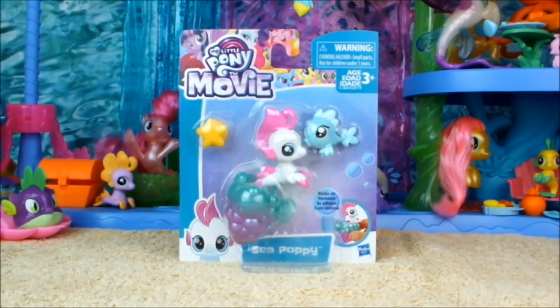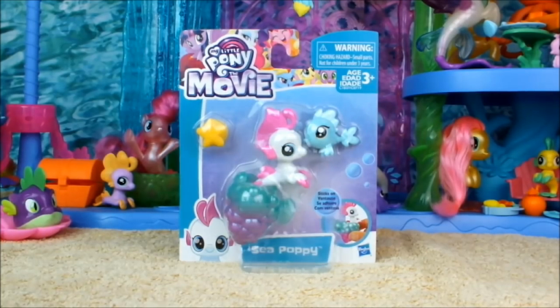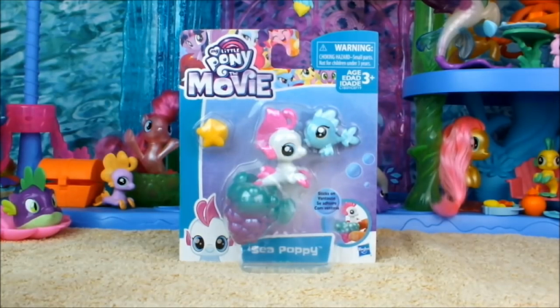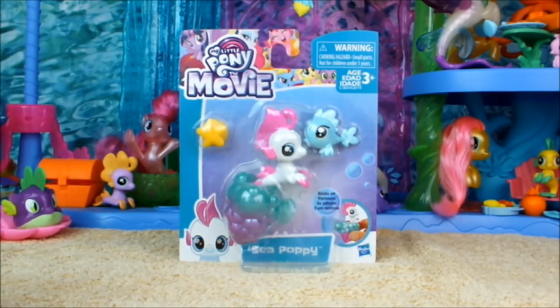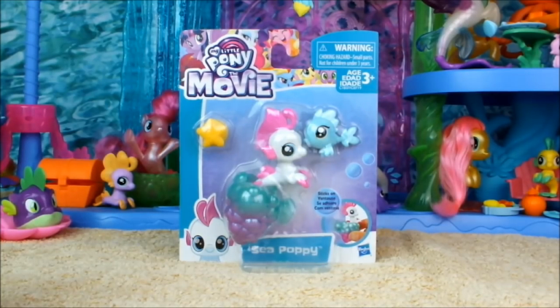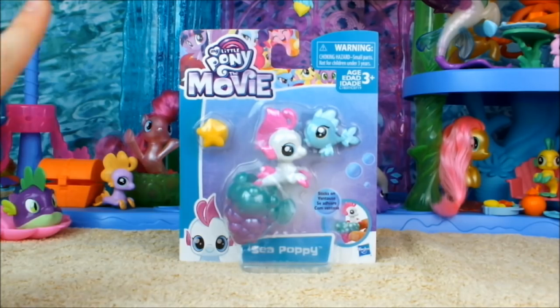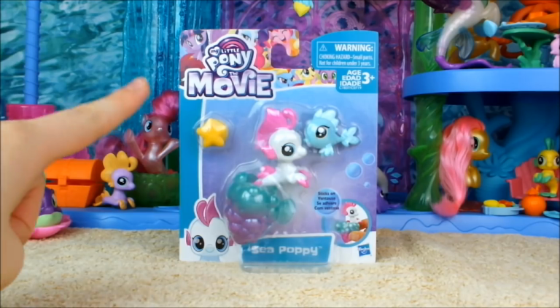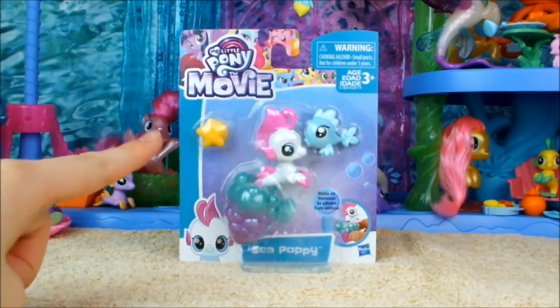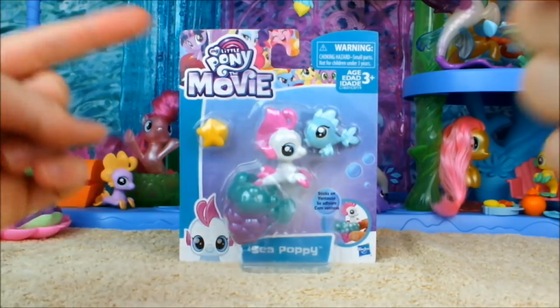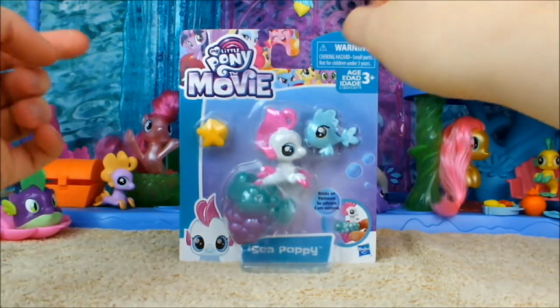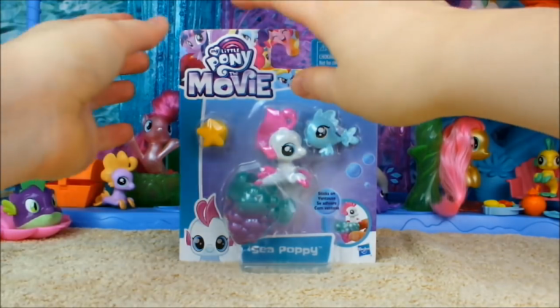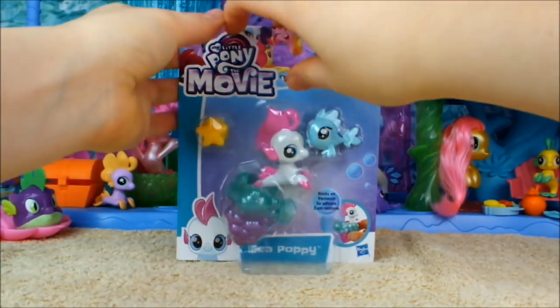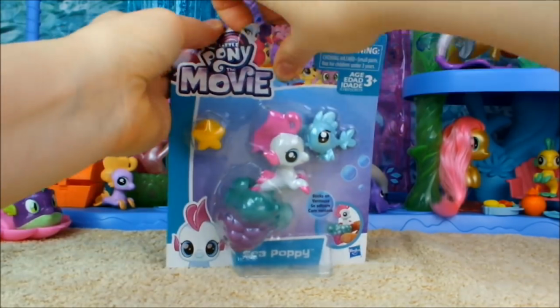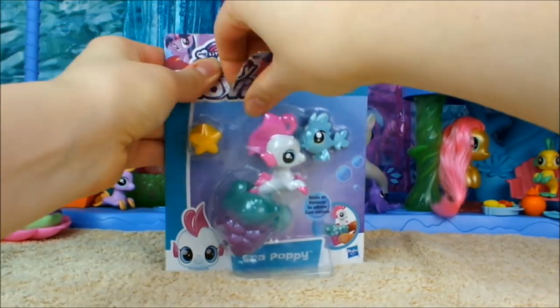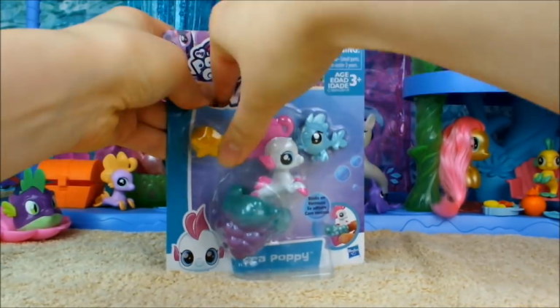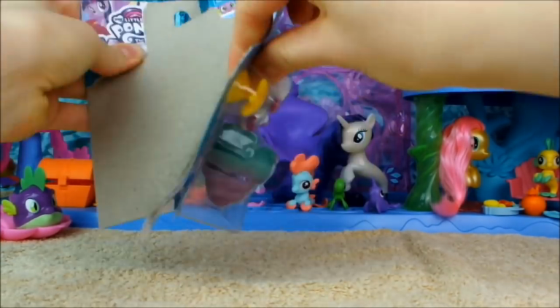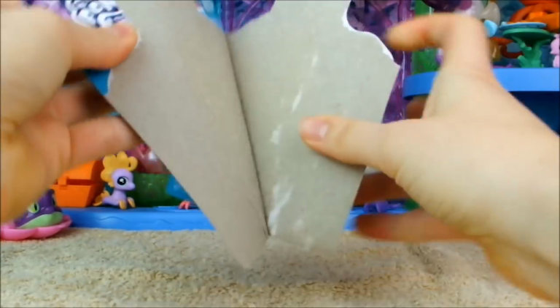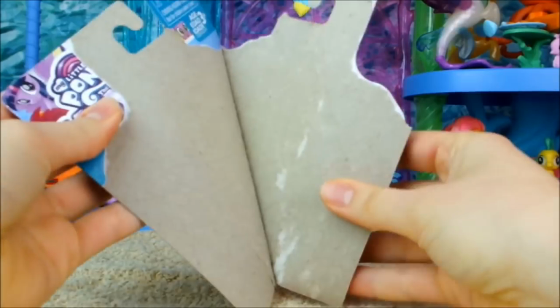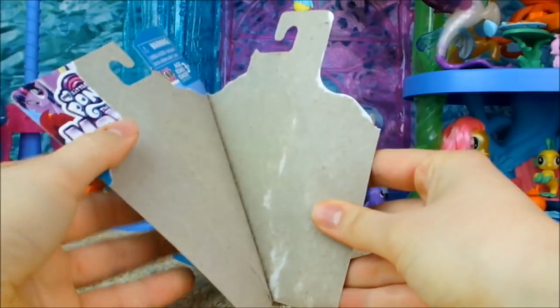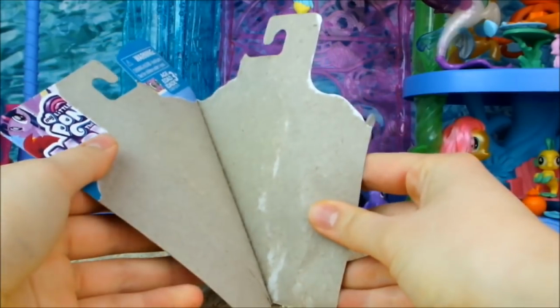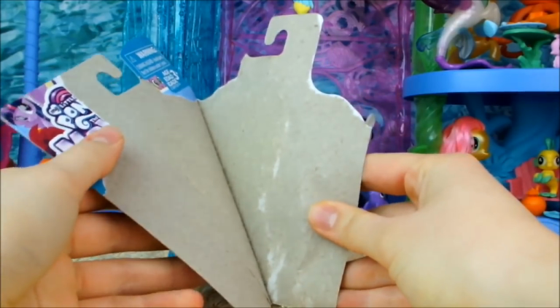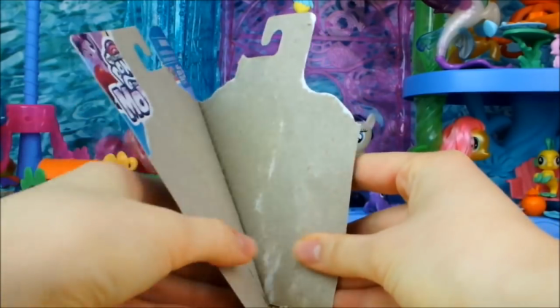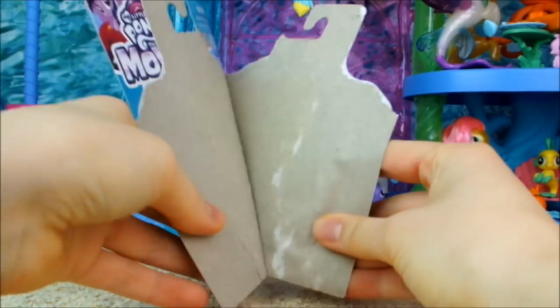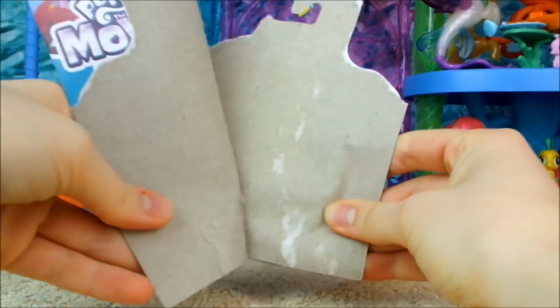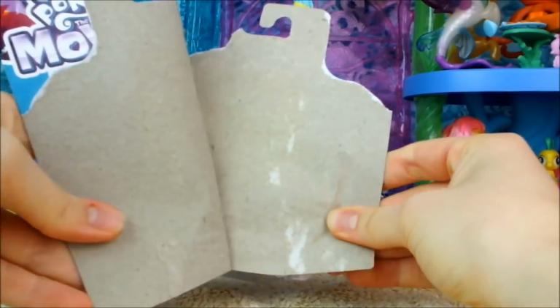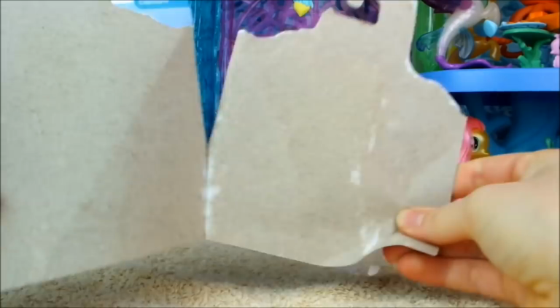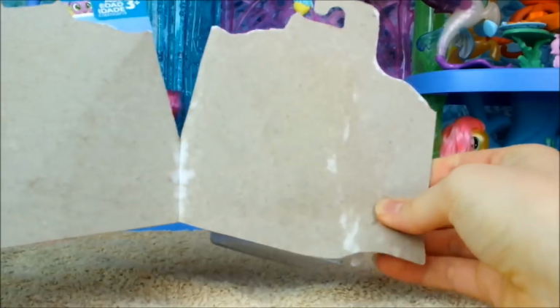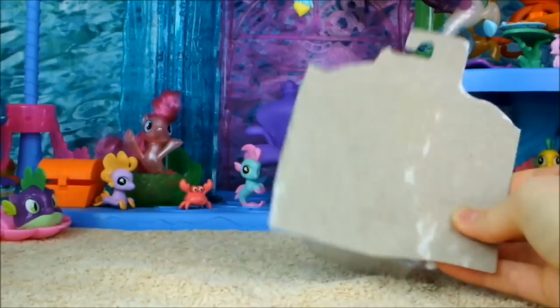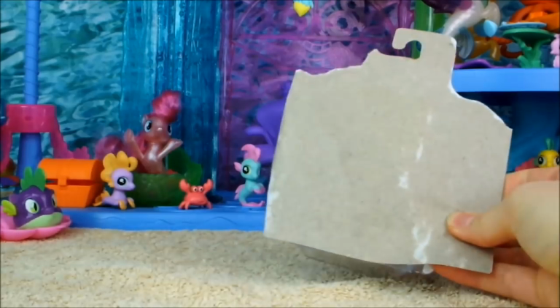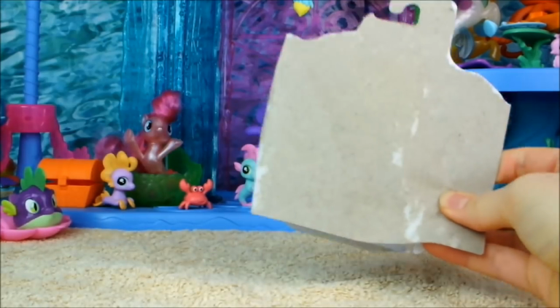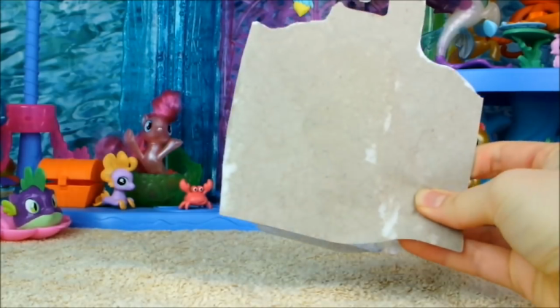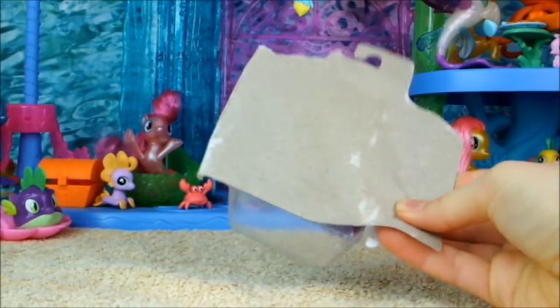We've looked at the packaging enough now, so let's get her out of here. It does that every time — every single time. I've opened a lot of these now.